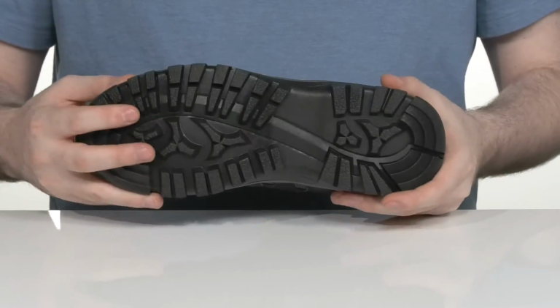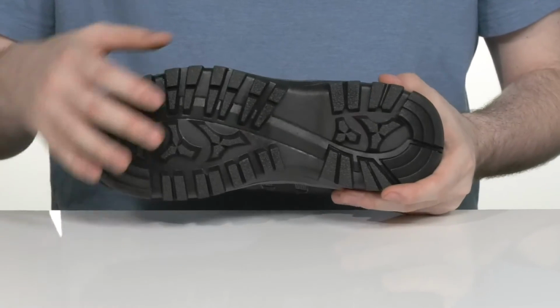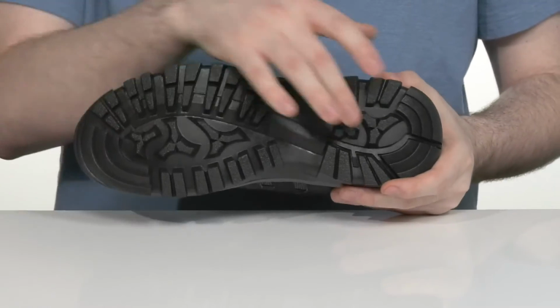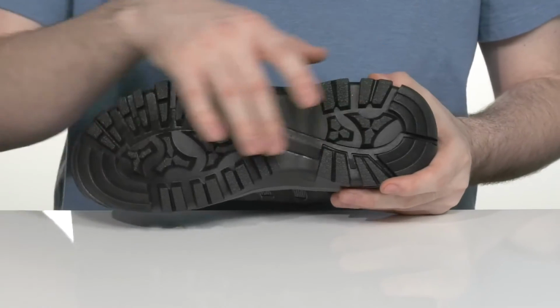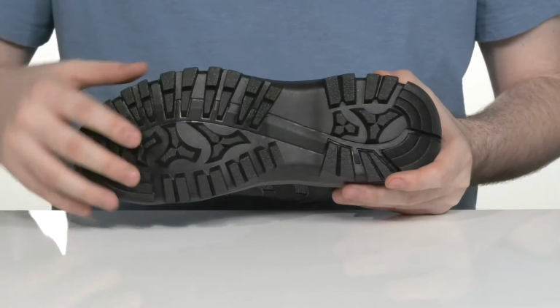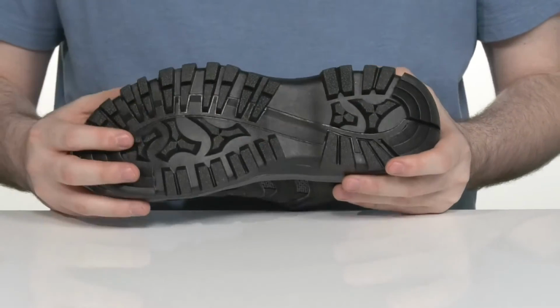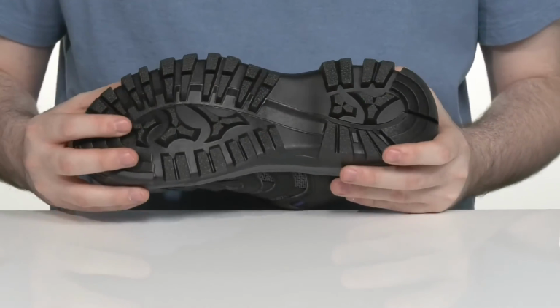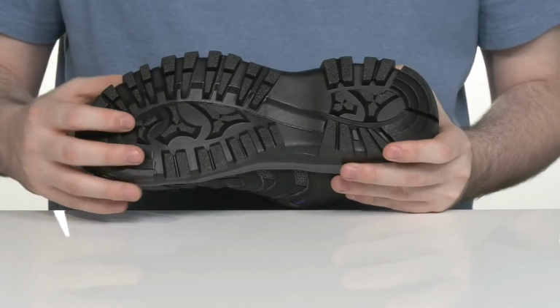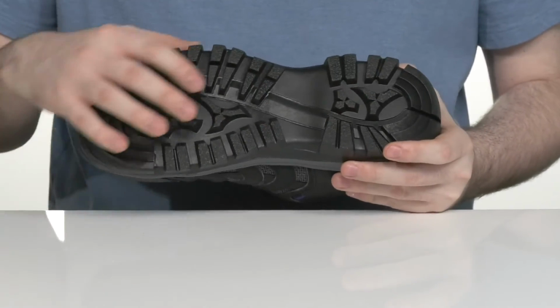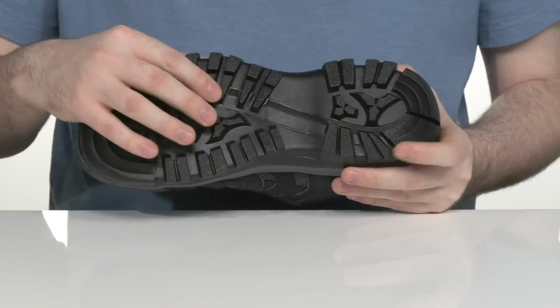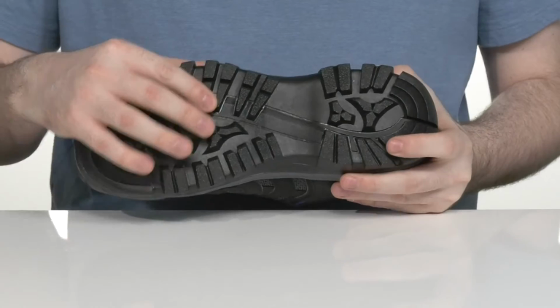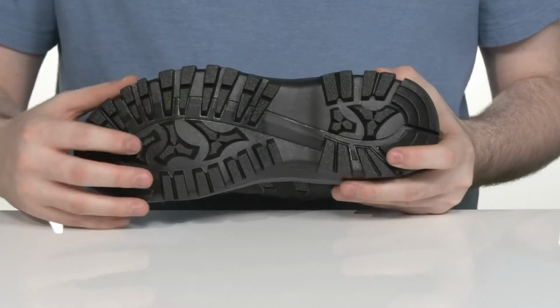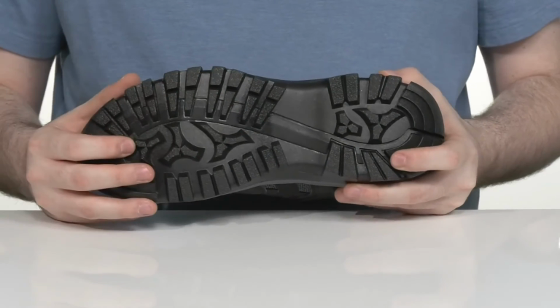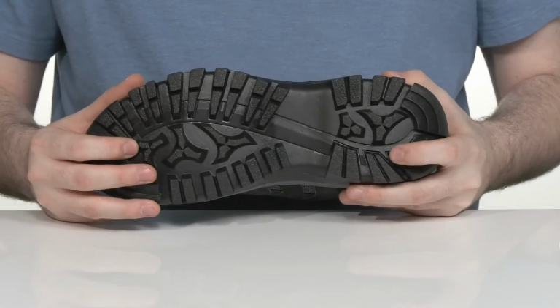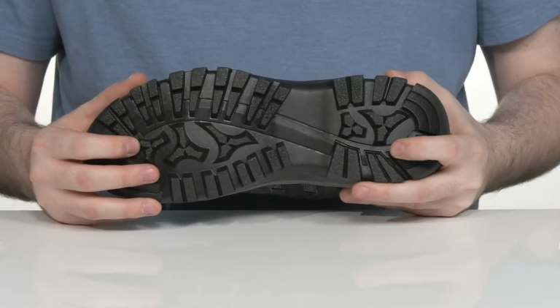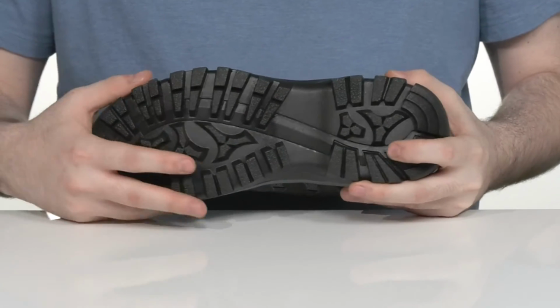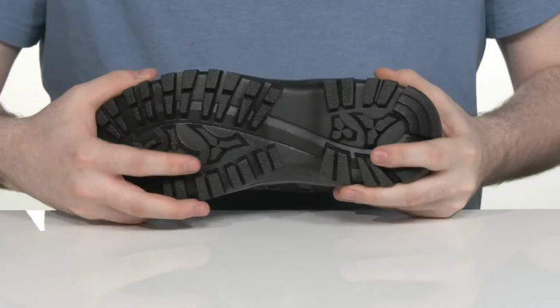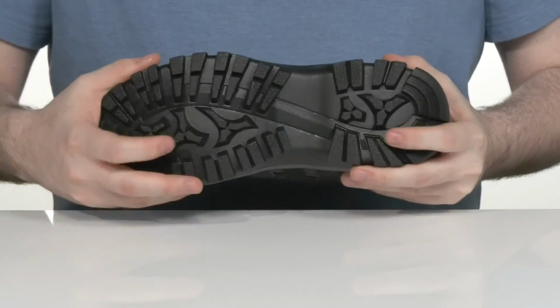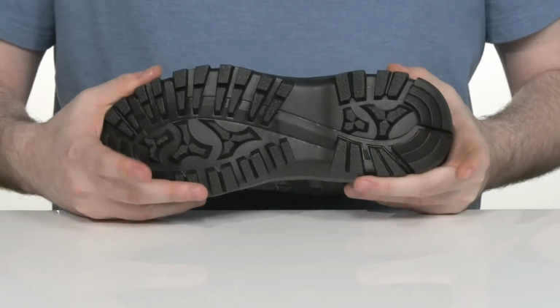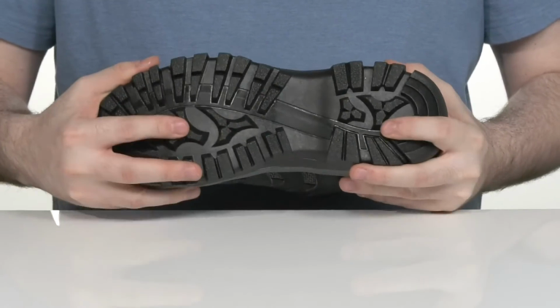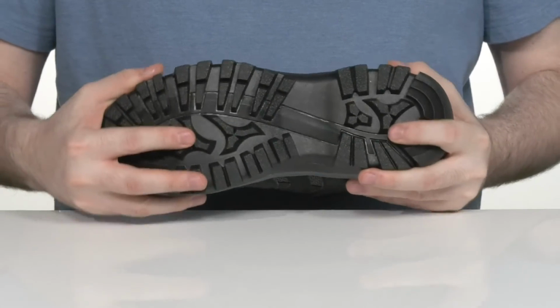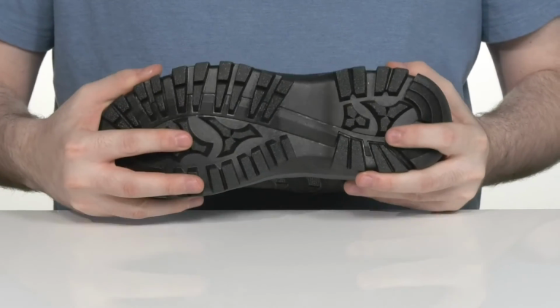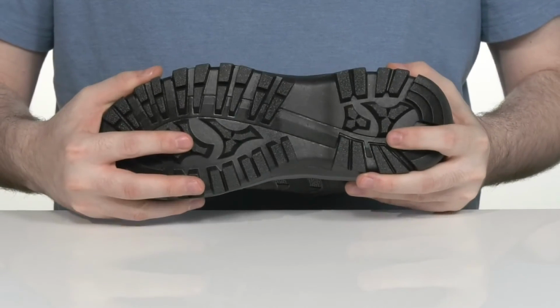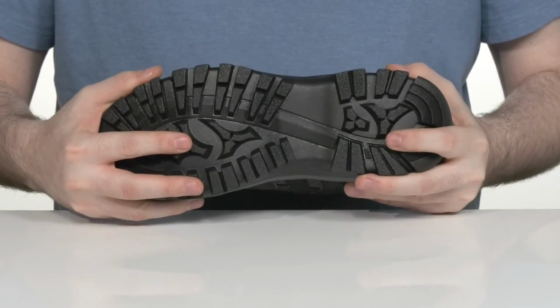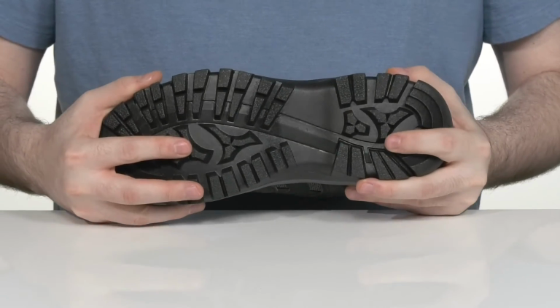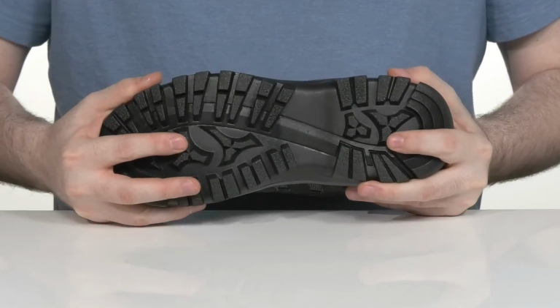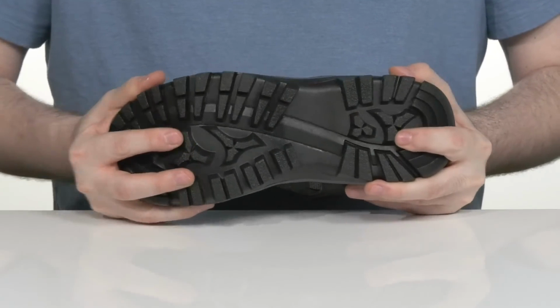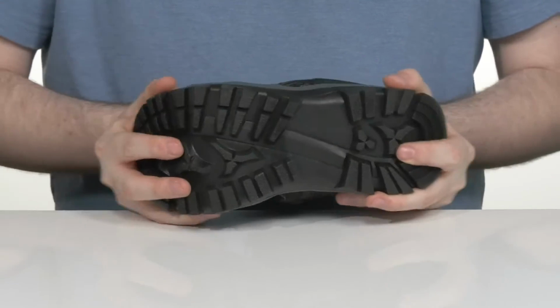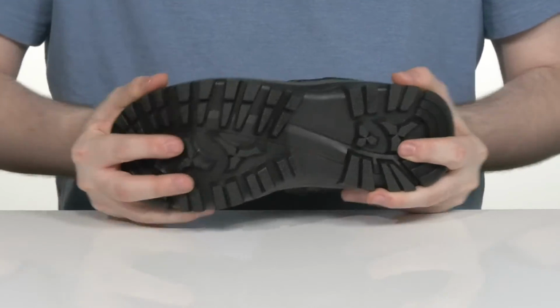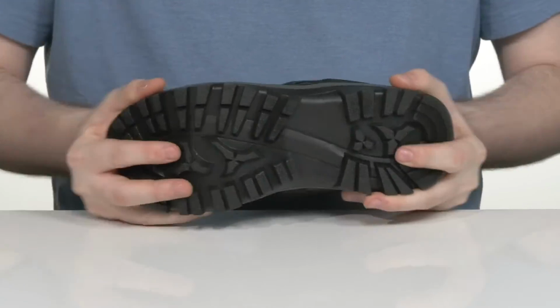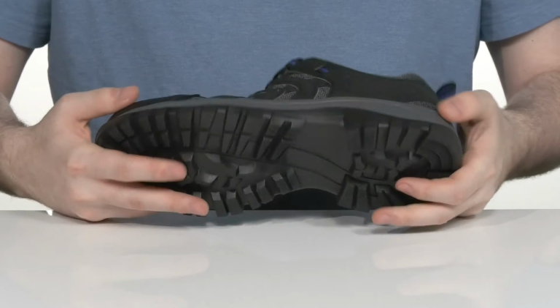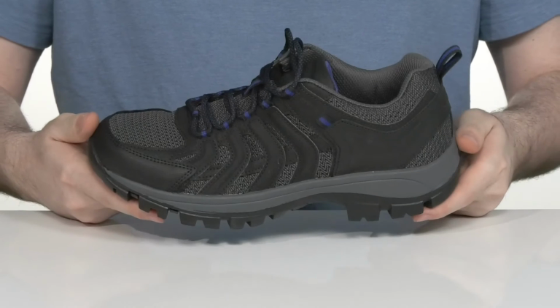Underneath it has a lugged synthetic outsole that has lots of reliable grip, making sure you spend all day outside with a little bit of flex.